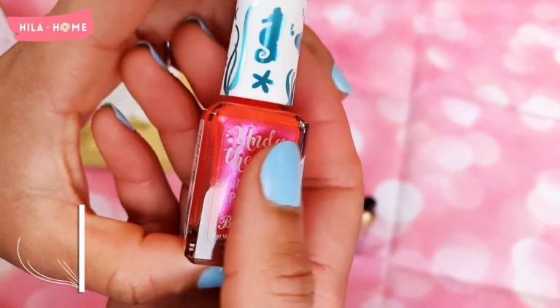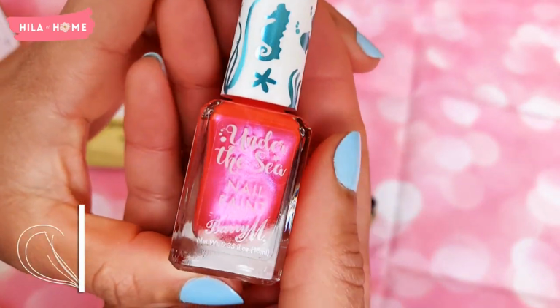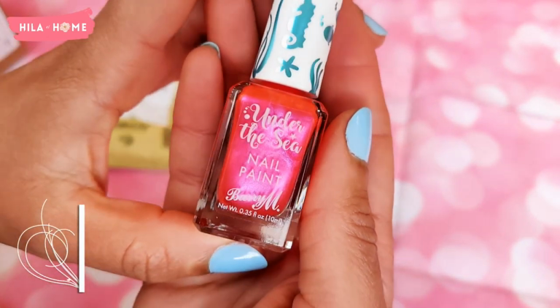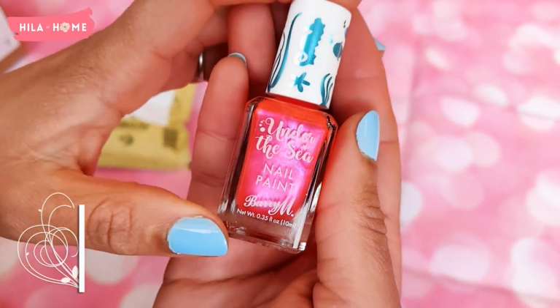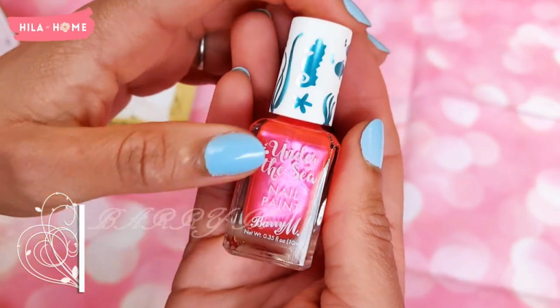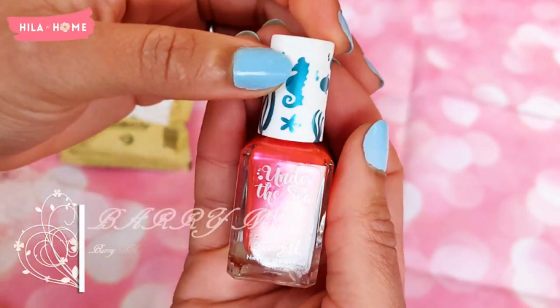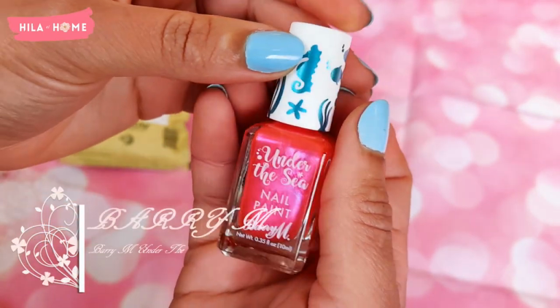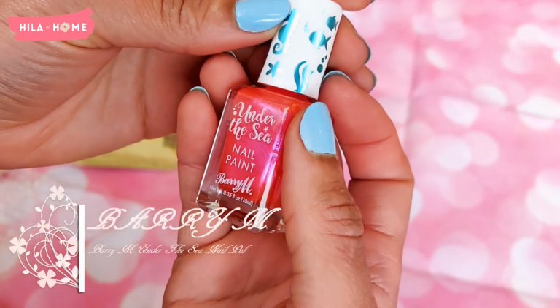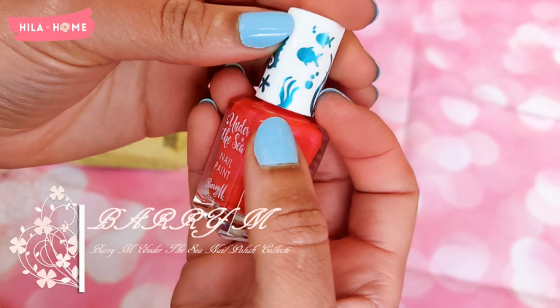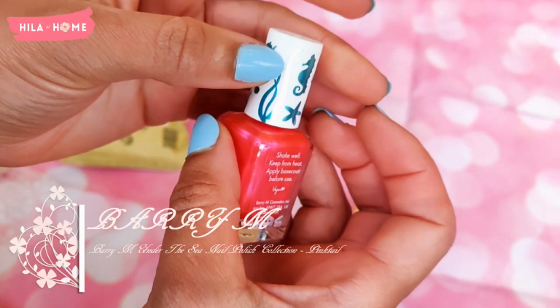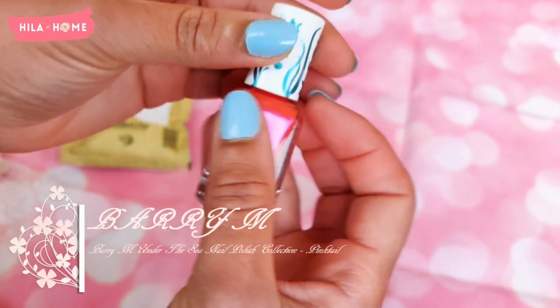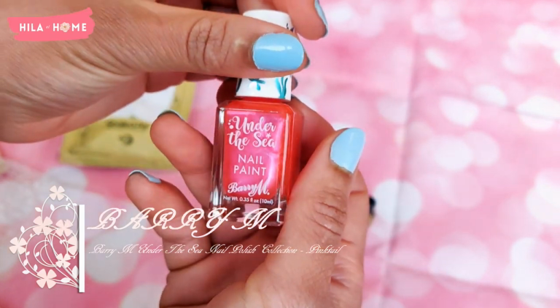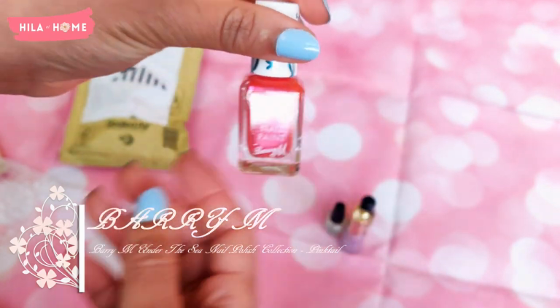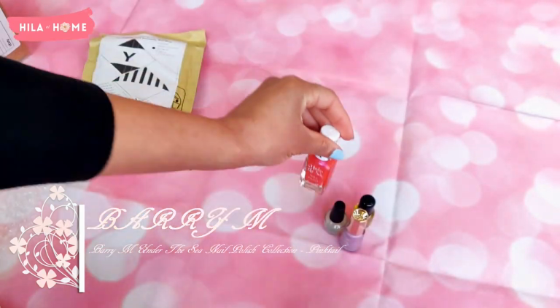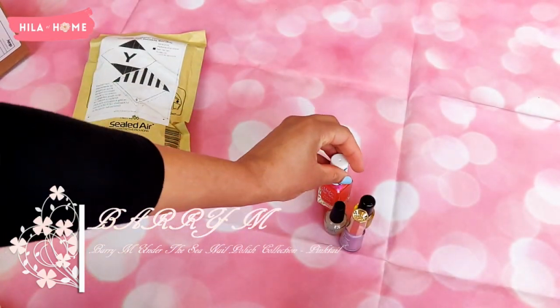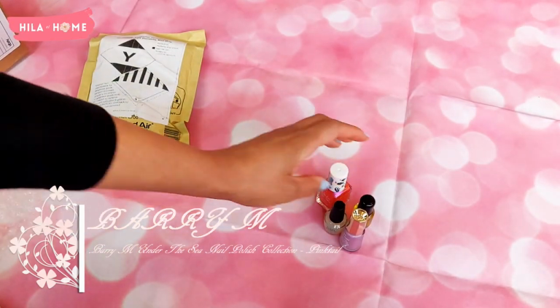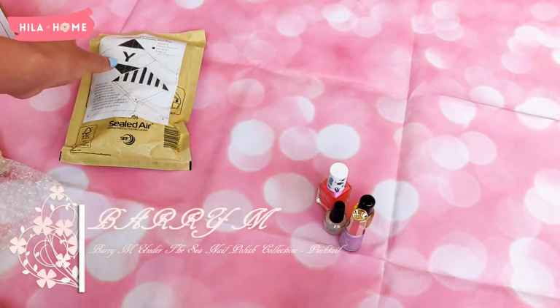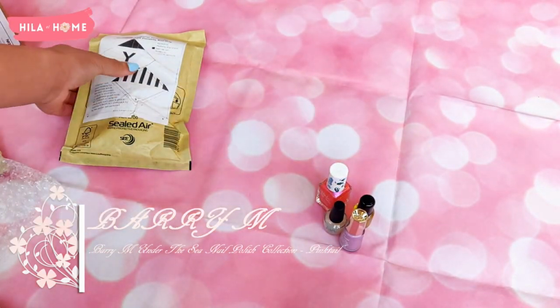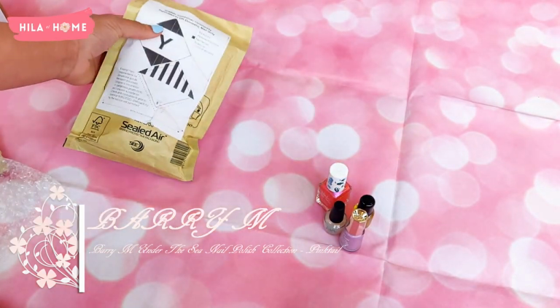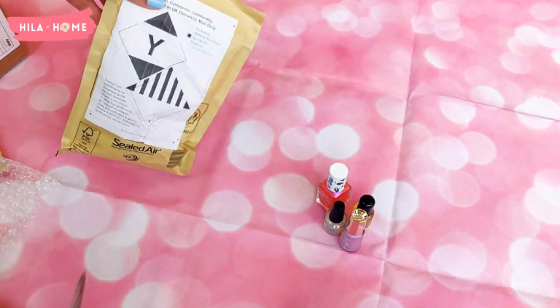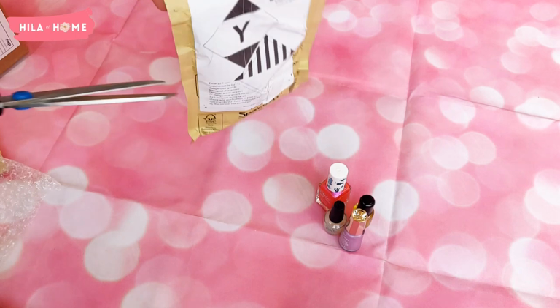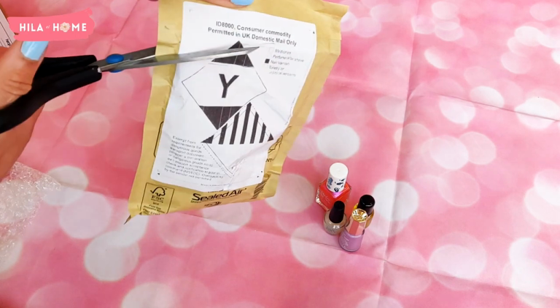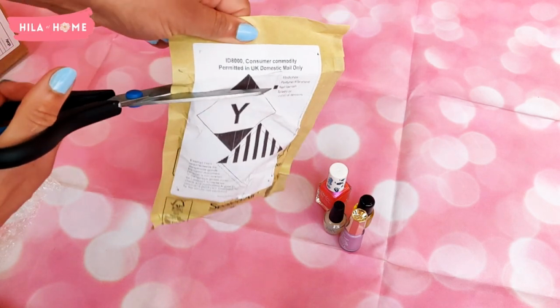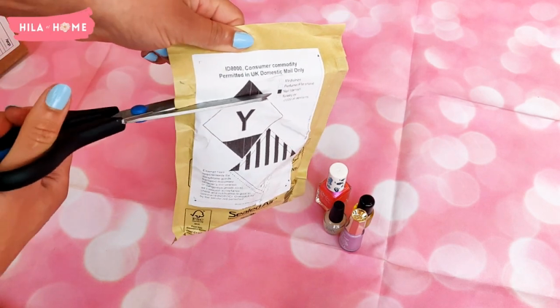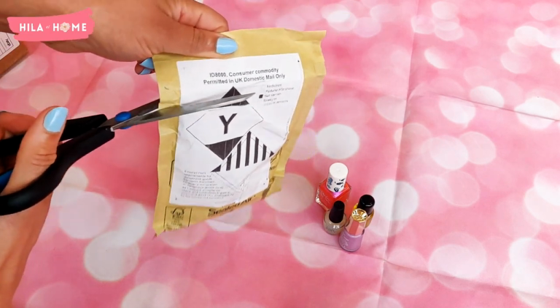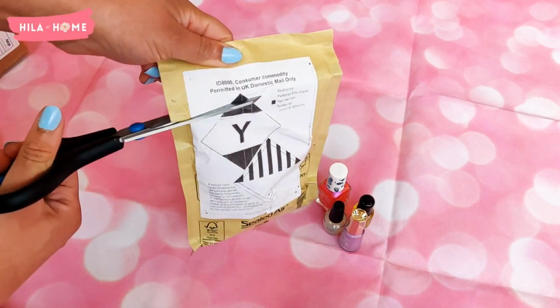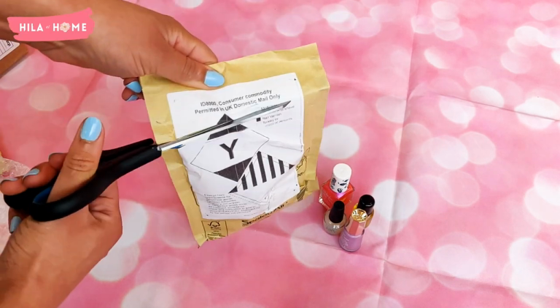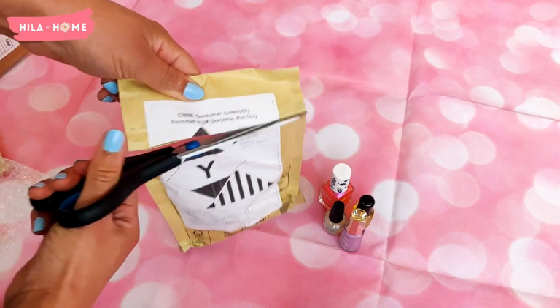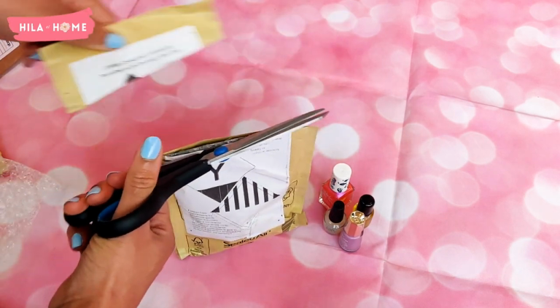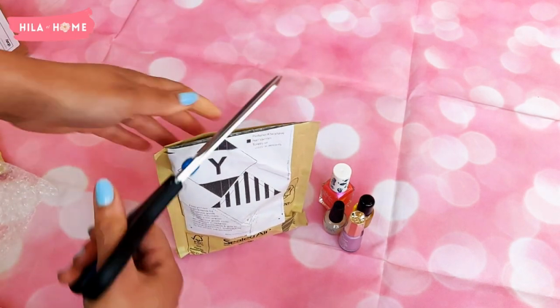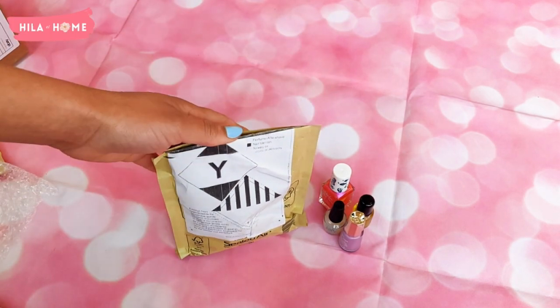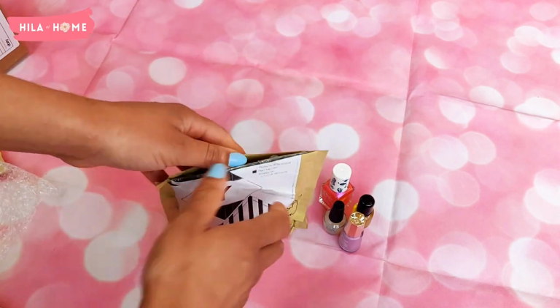I also asked my 18-year-old niece what nail varnish she uses because she has the most amazing nails, and she recommended these Barry M Under the Sea nail polishes because they're two-toned. I'm excited to try those ones out.